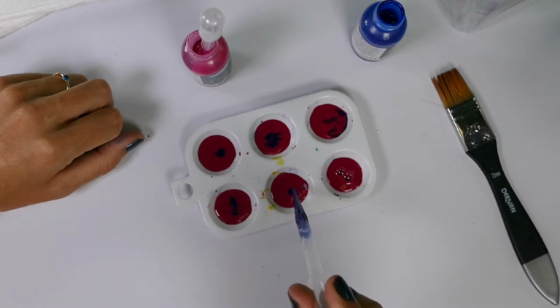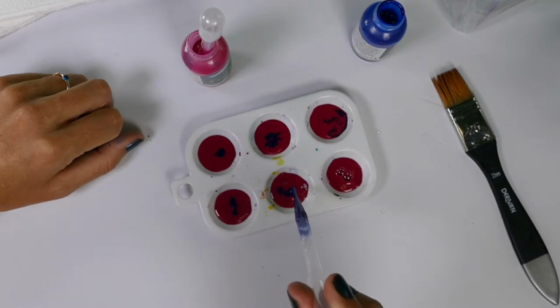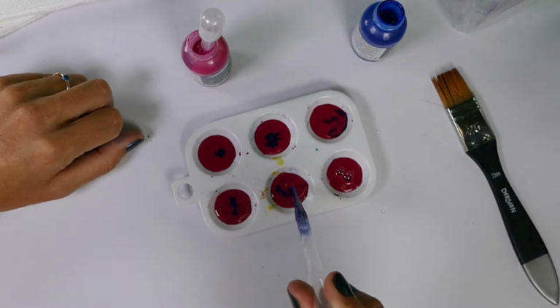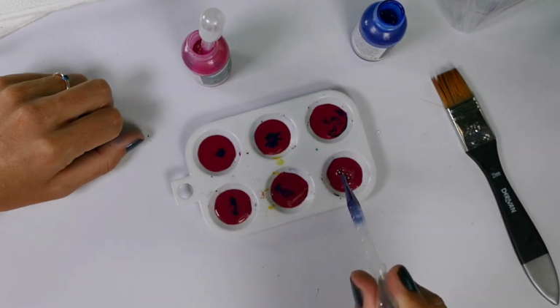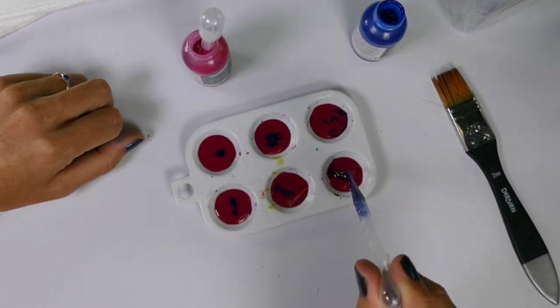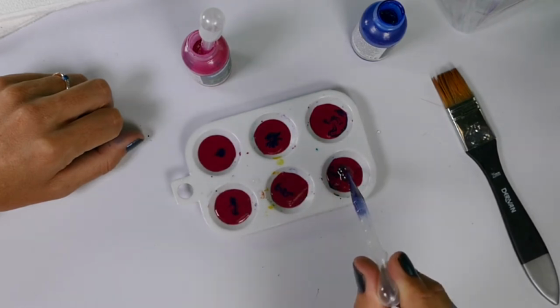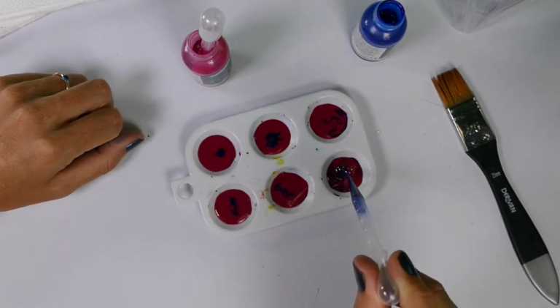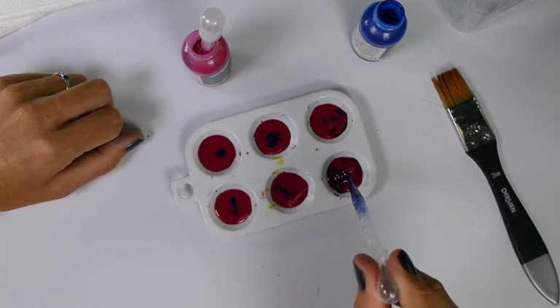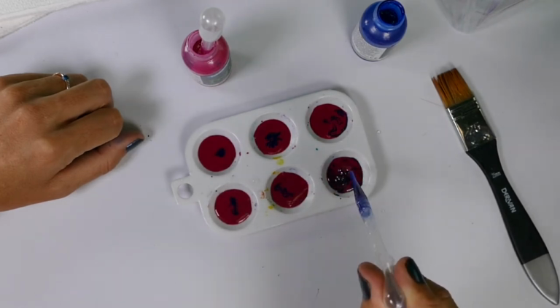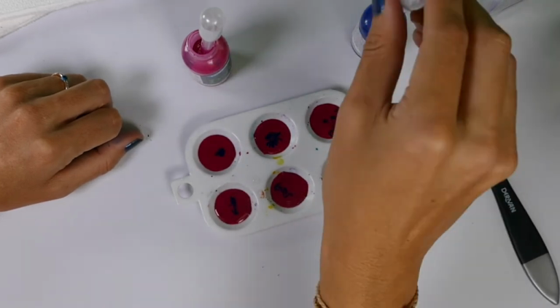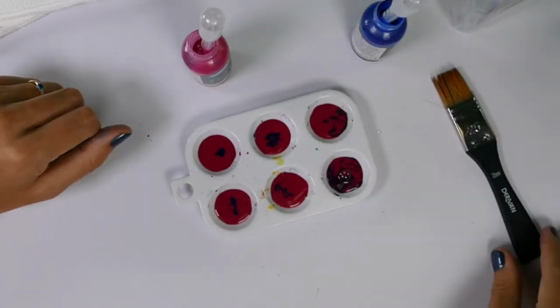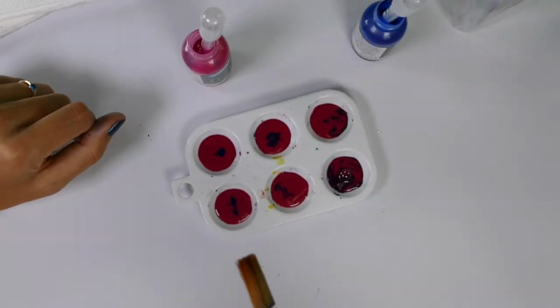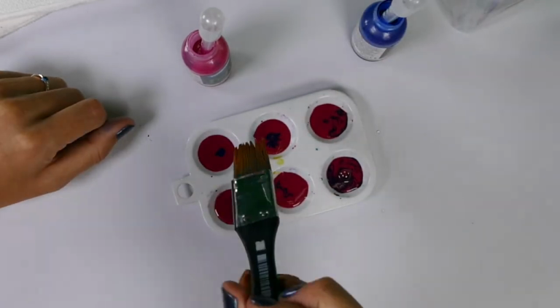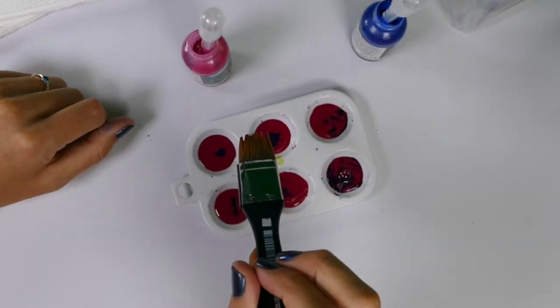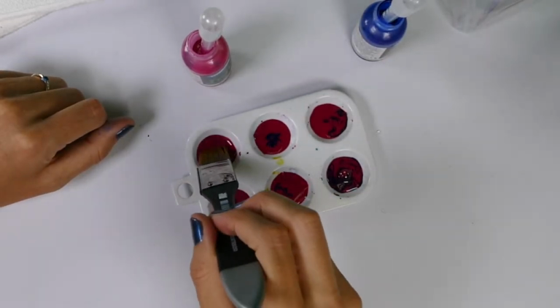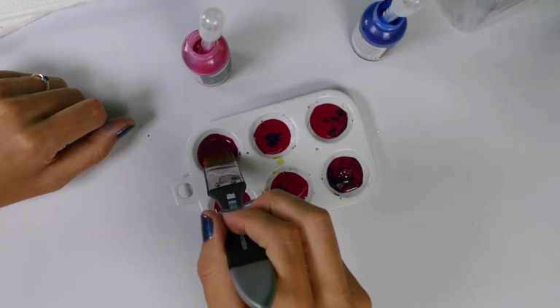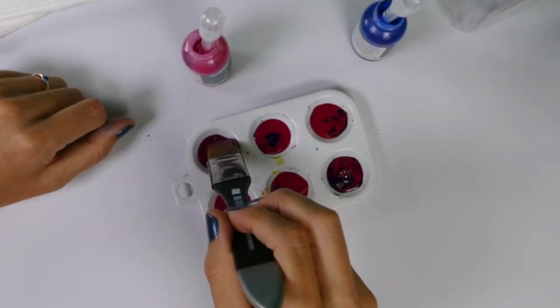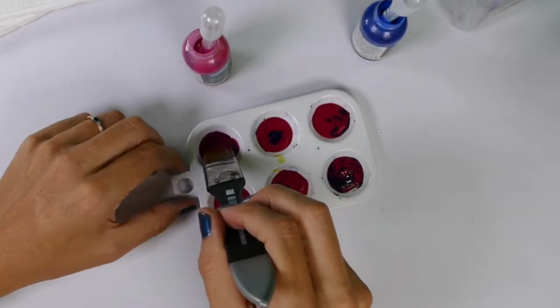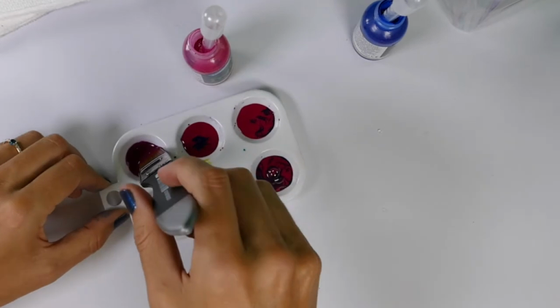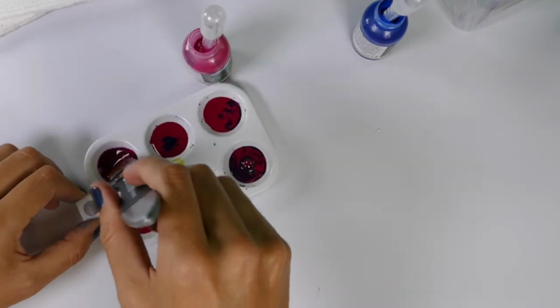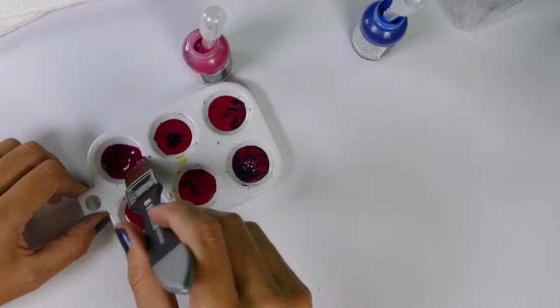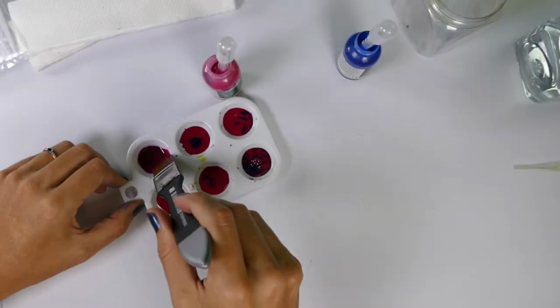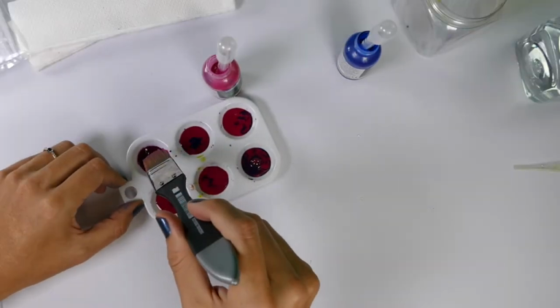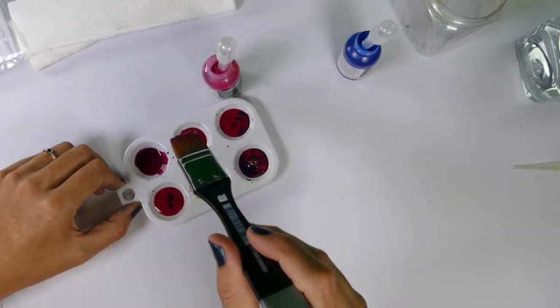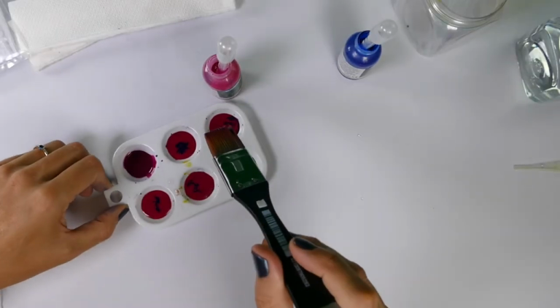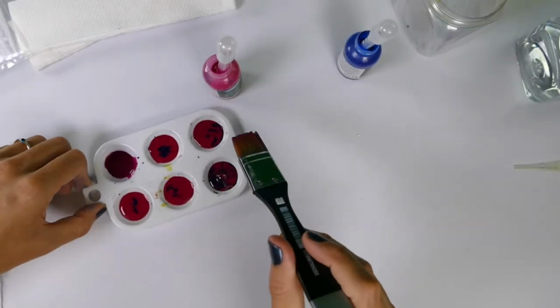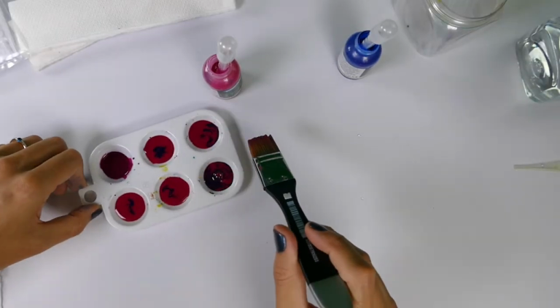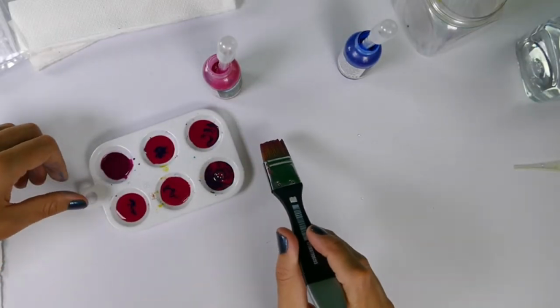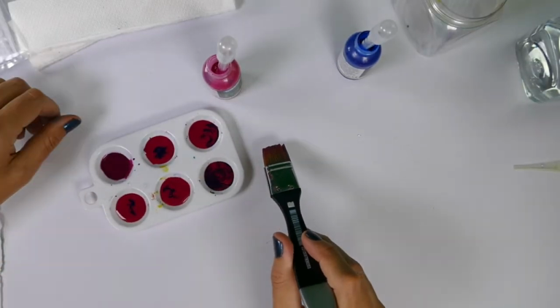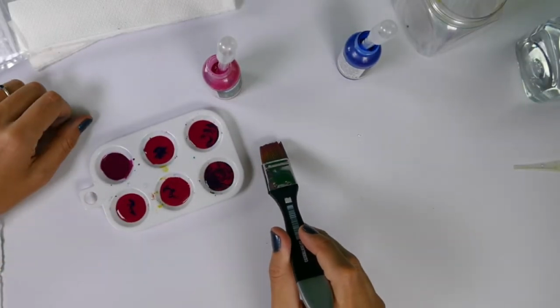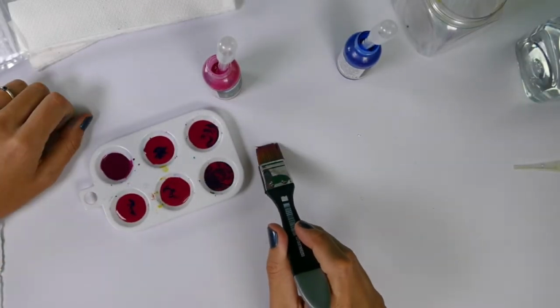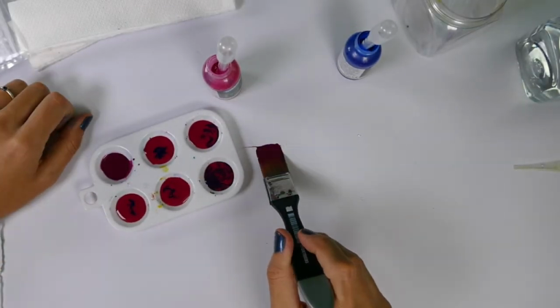Perfect to use with inks, dyes and watercolours. And great for paint pouring recipes, mixing colours or marbling.